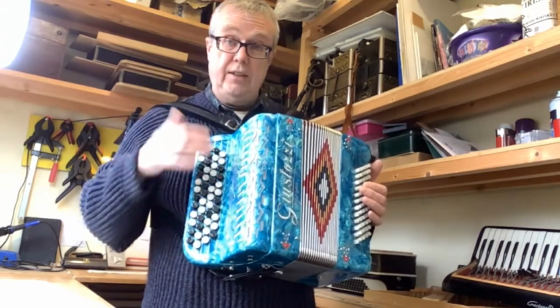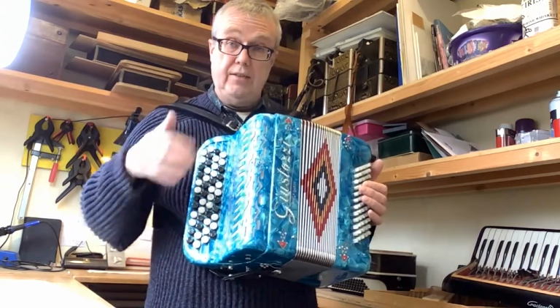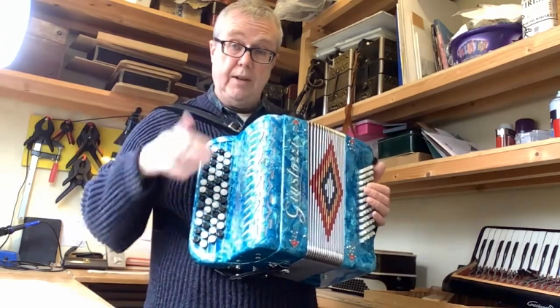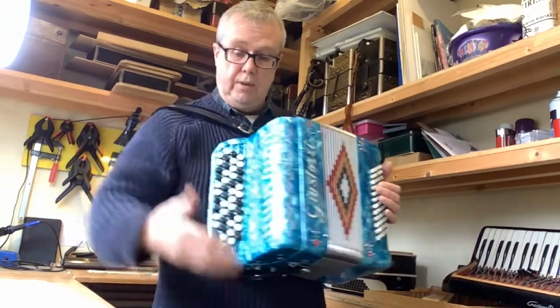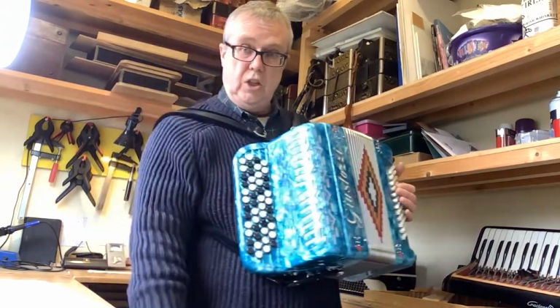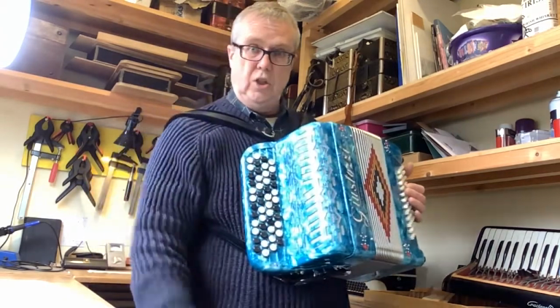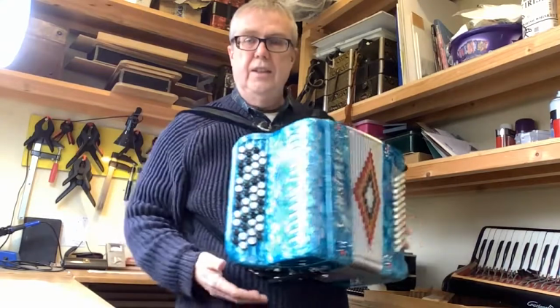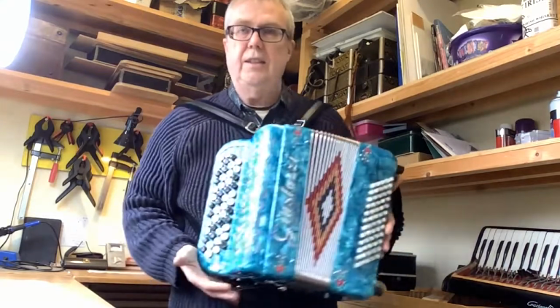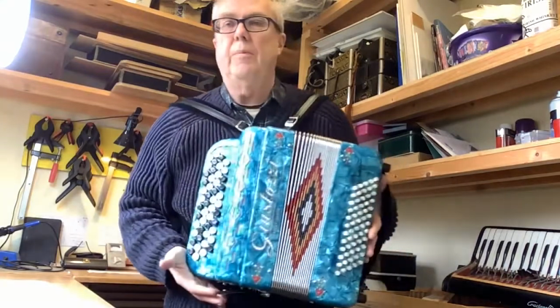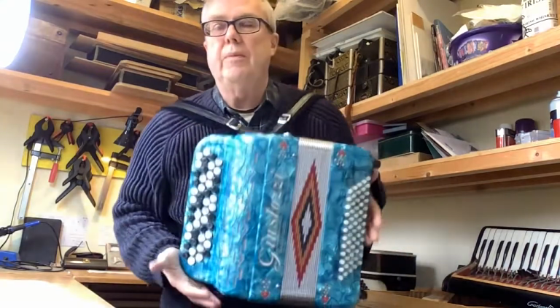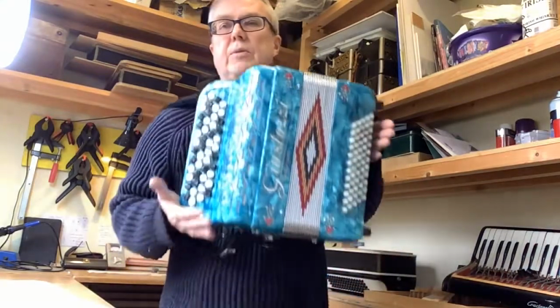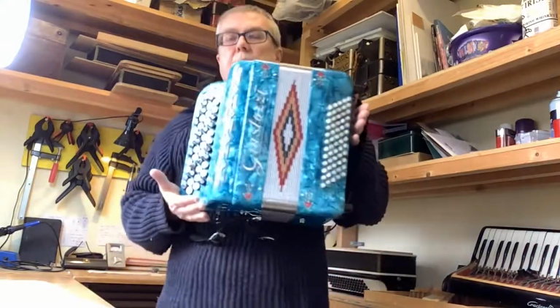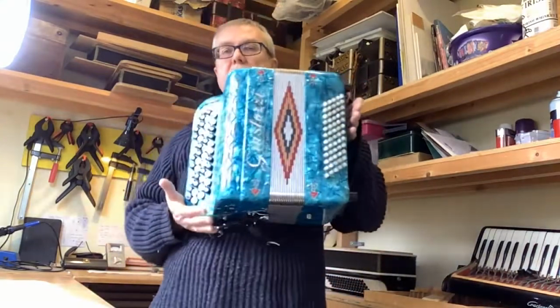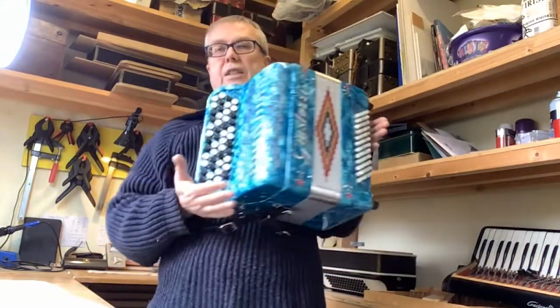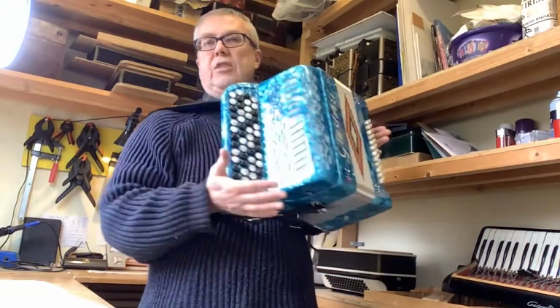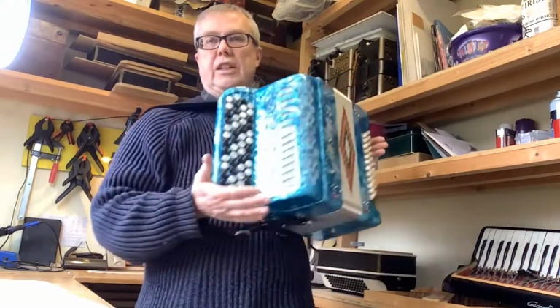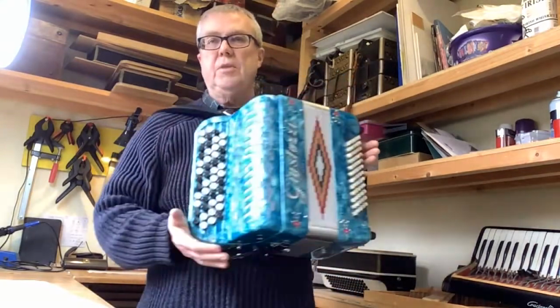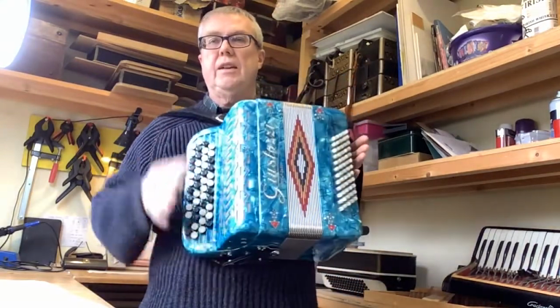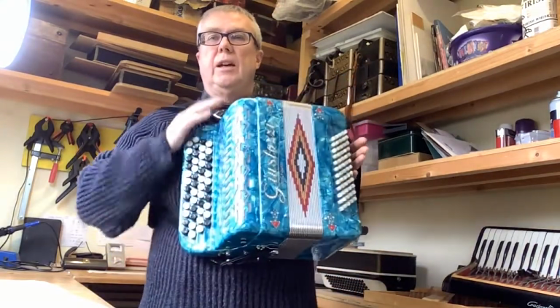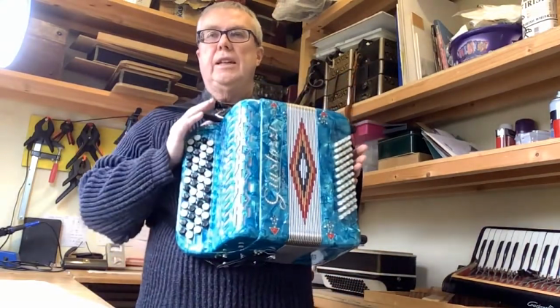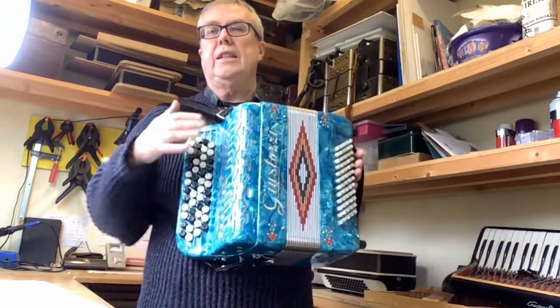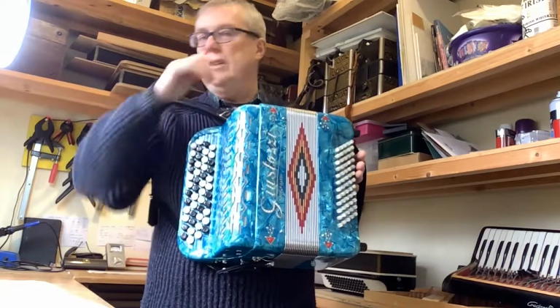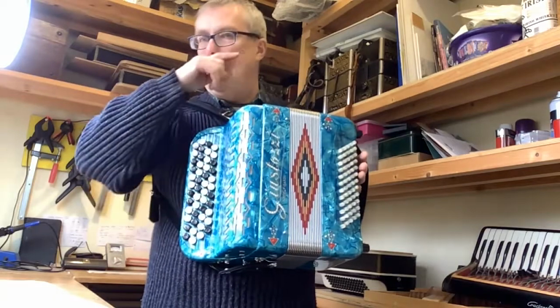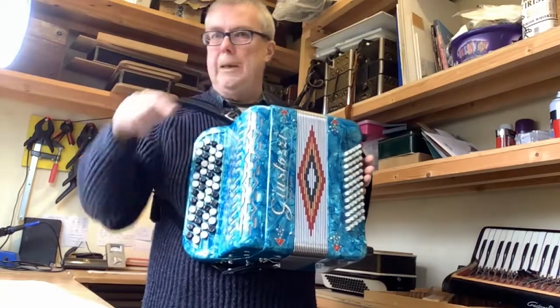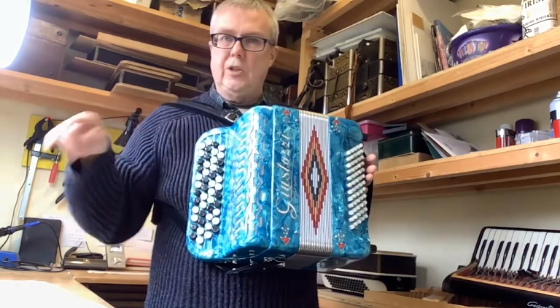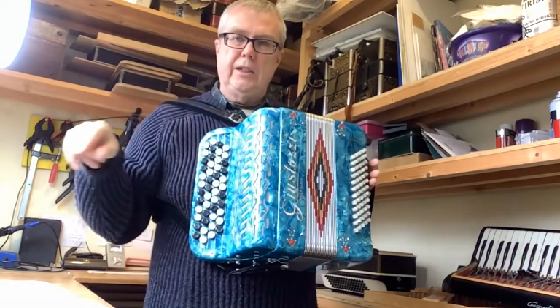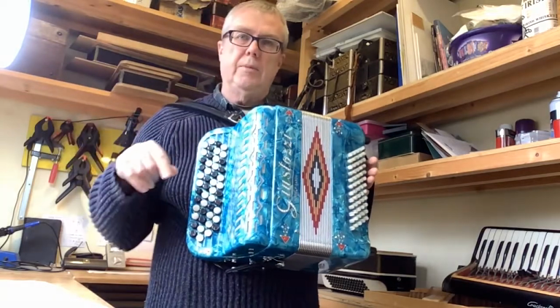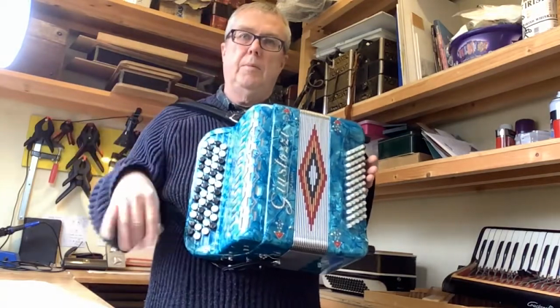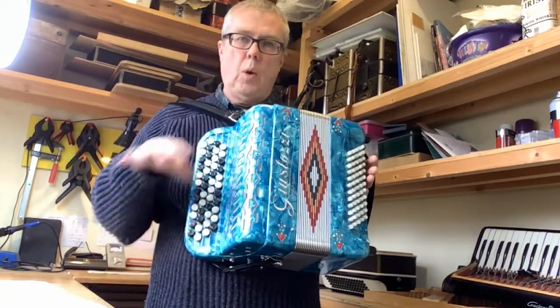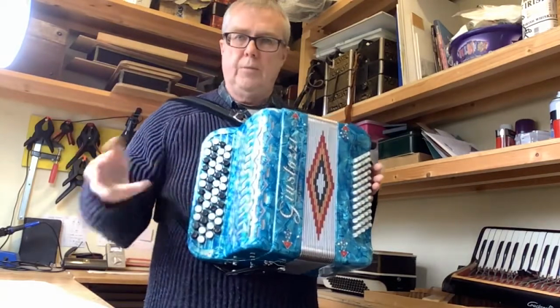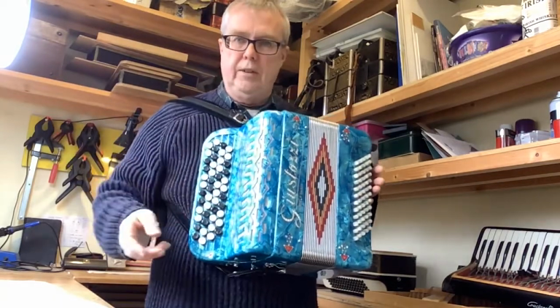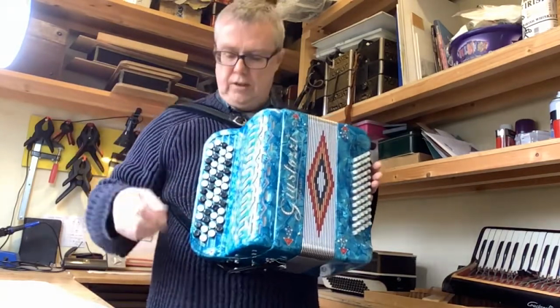Now a 37-key piano accordion is huge. This is what makes these very interesting instruments — they're played extensively in continental Europe, they're not quite so popular in this country.